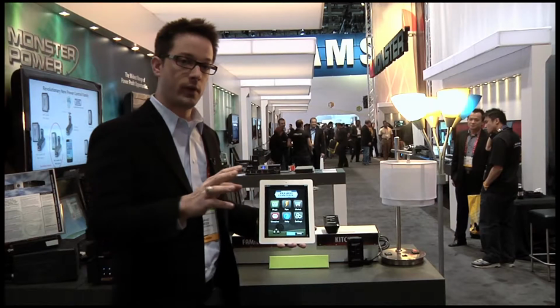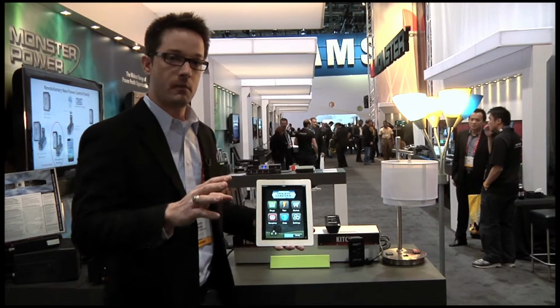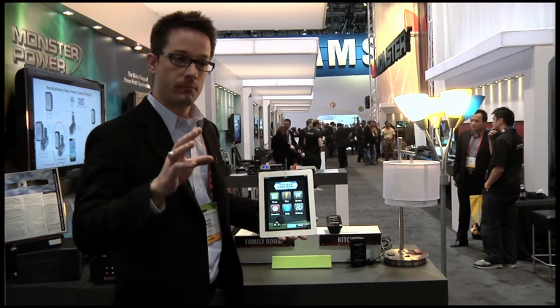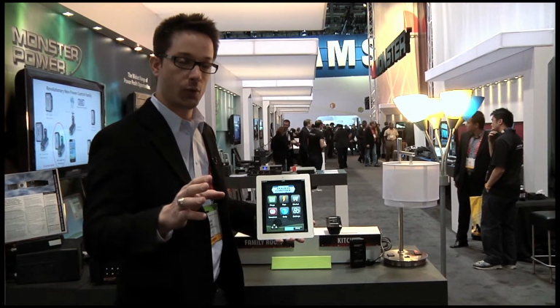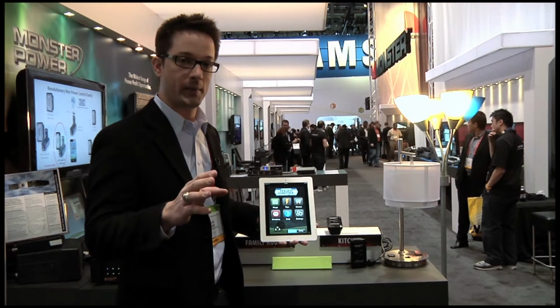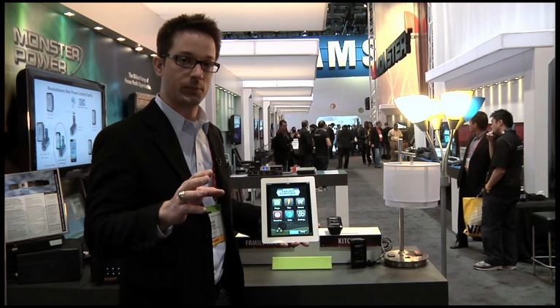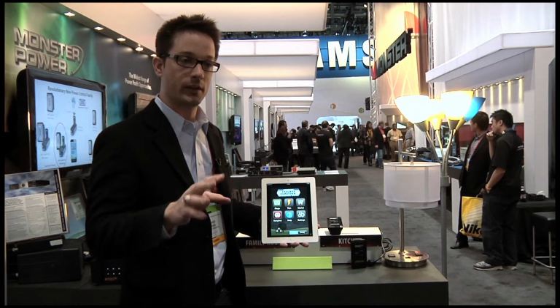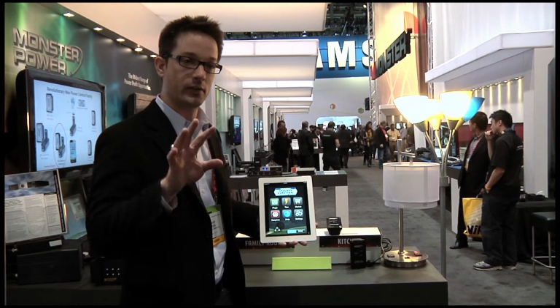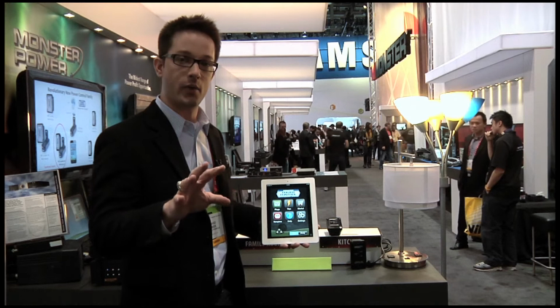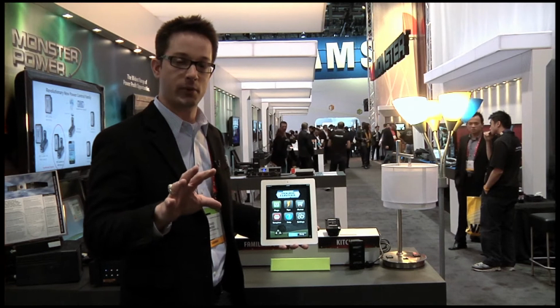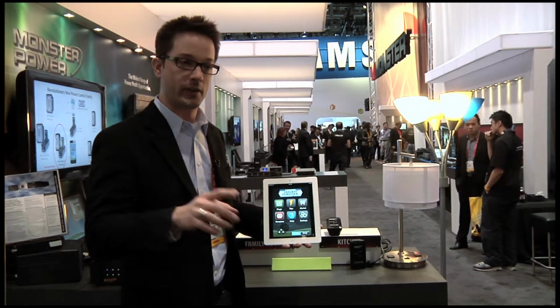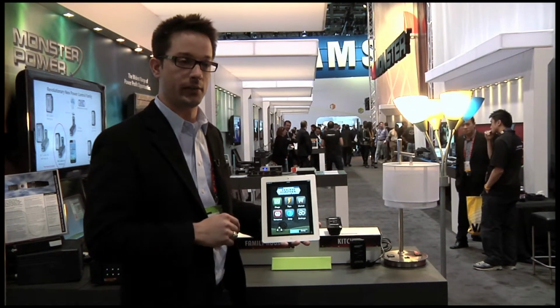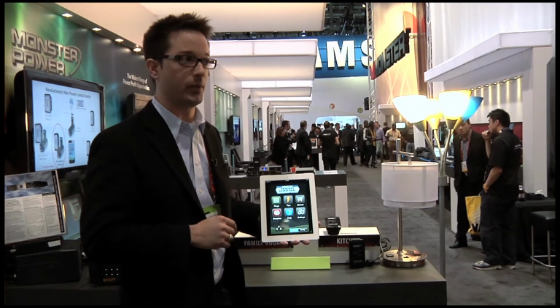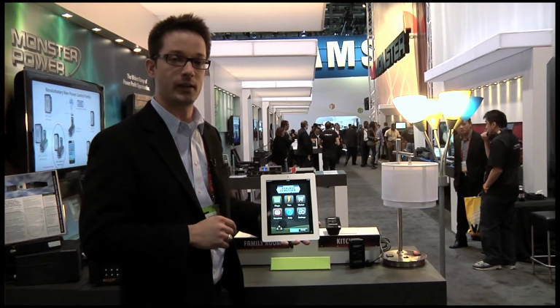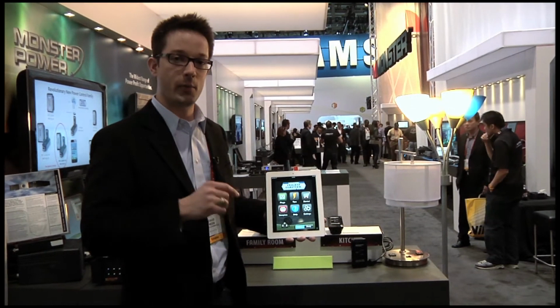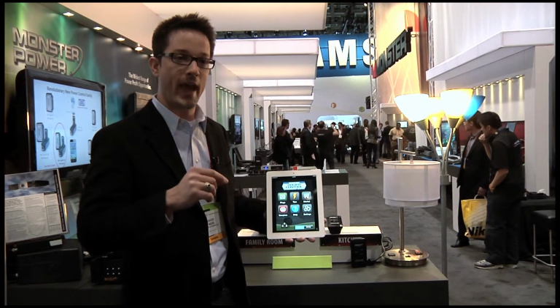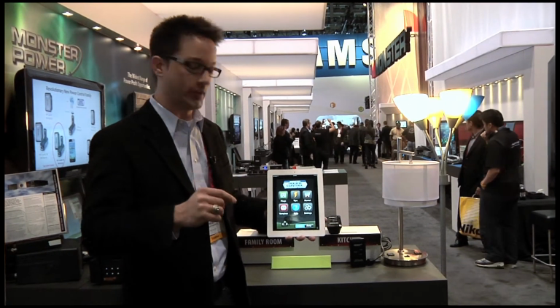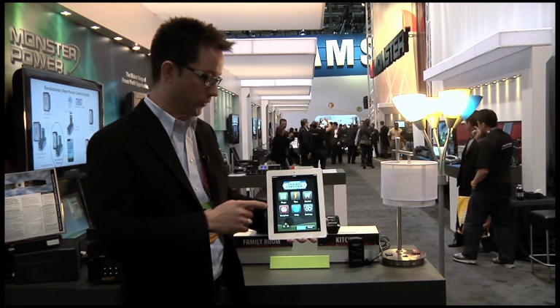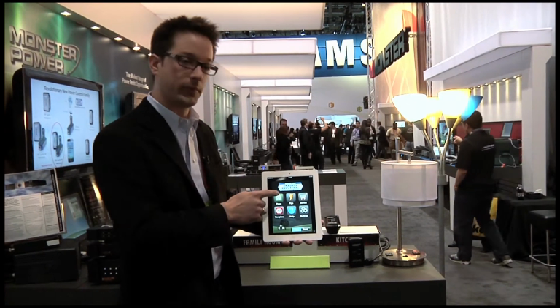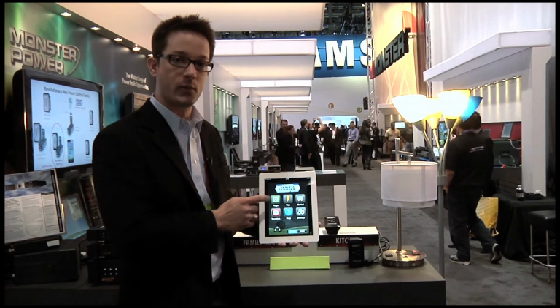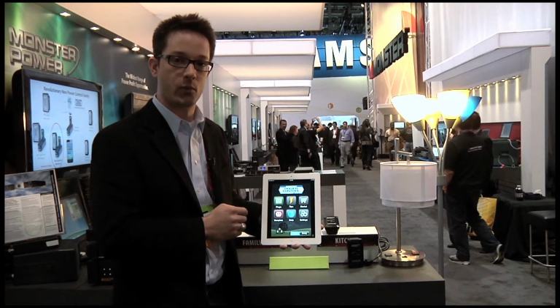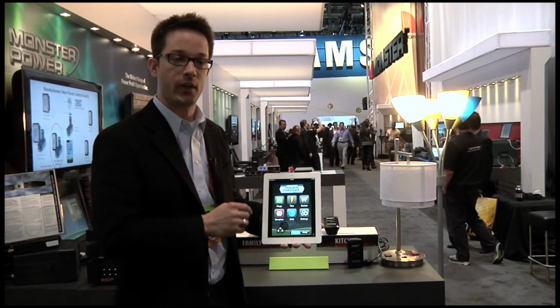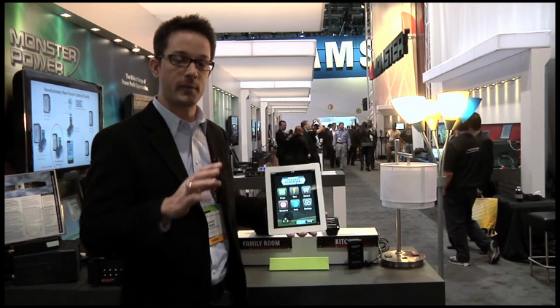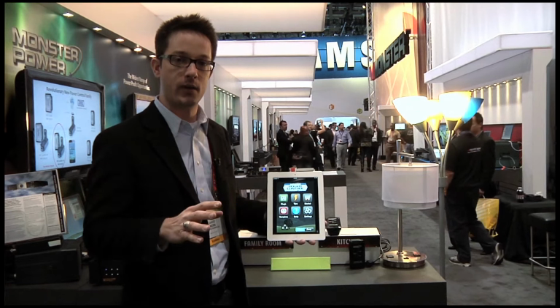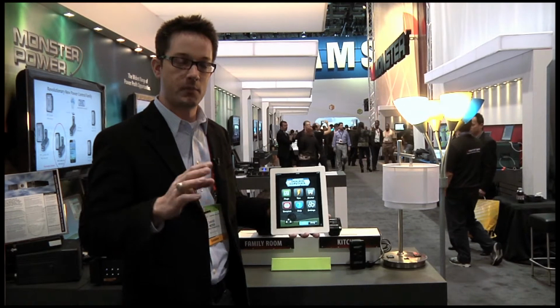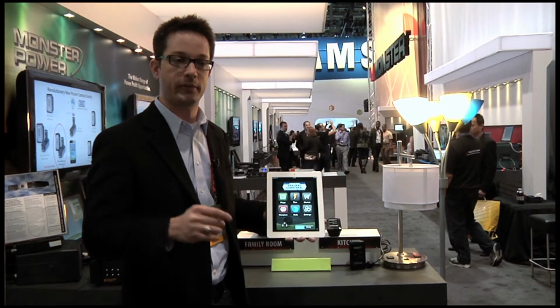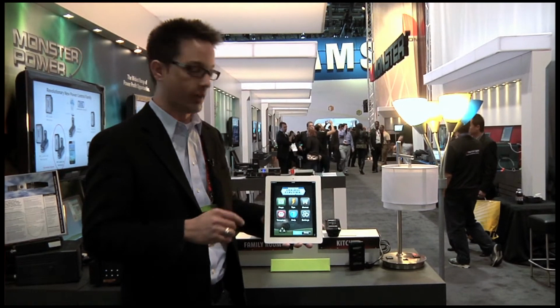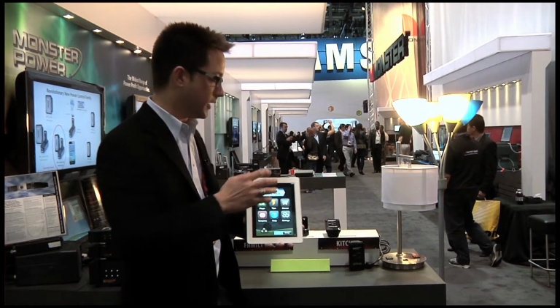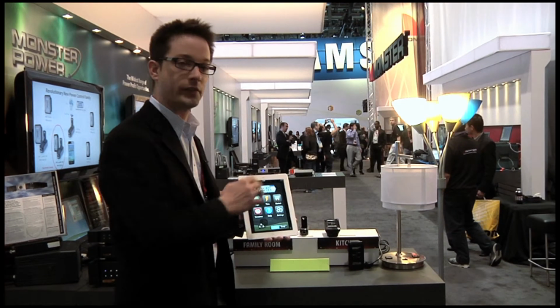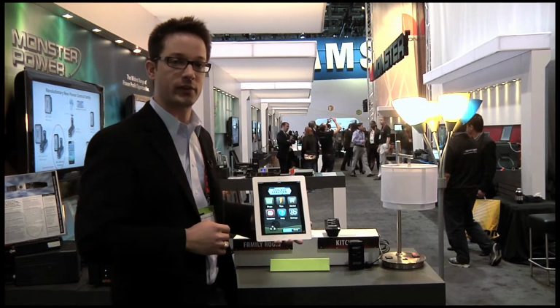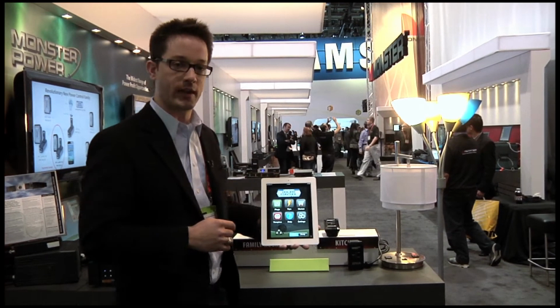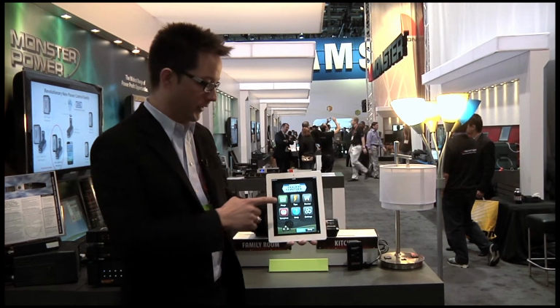One of the cool things about this product is it not only protects the appliances that are plugged in, but we can actually control this from anywhere in the world, from any mobile device, because Monster has internet enabled these.